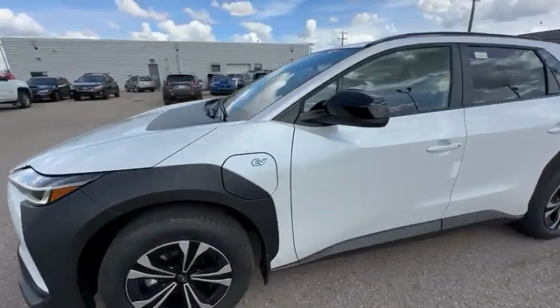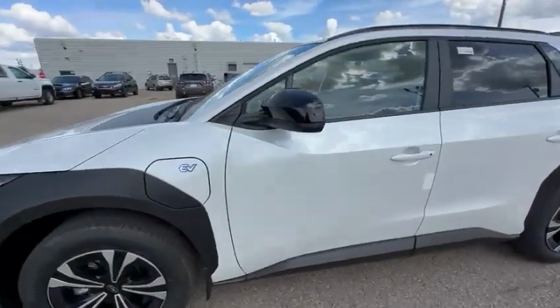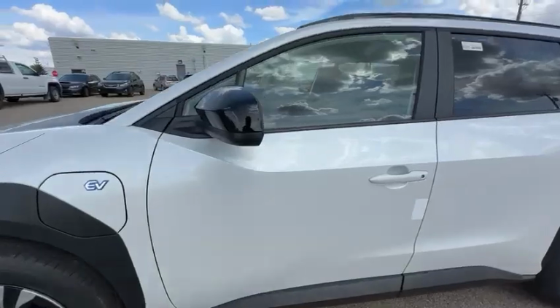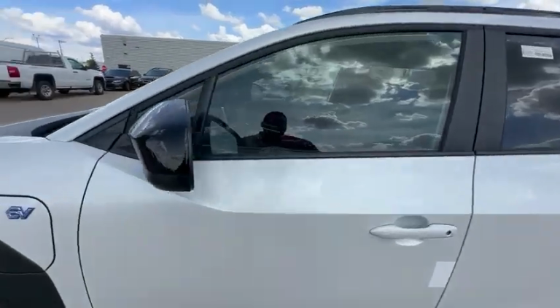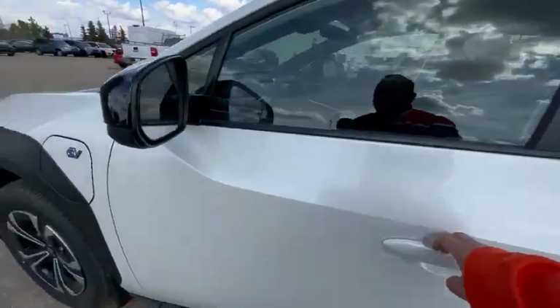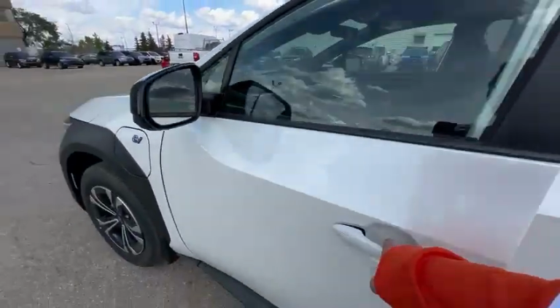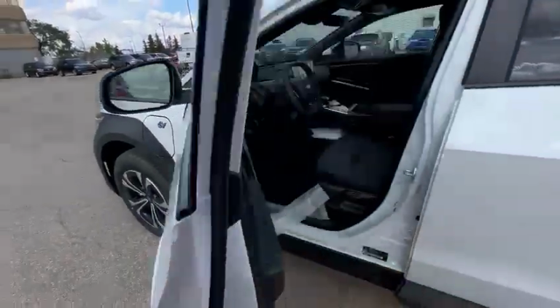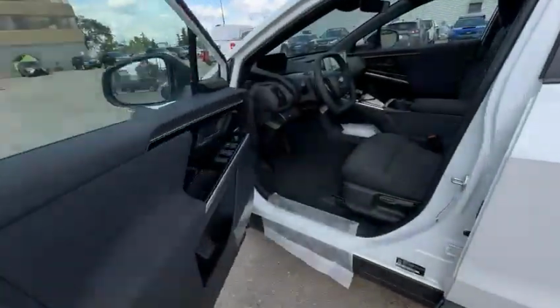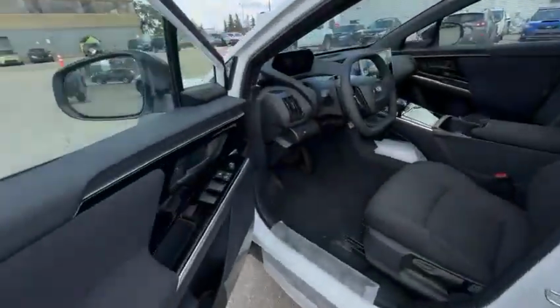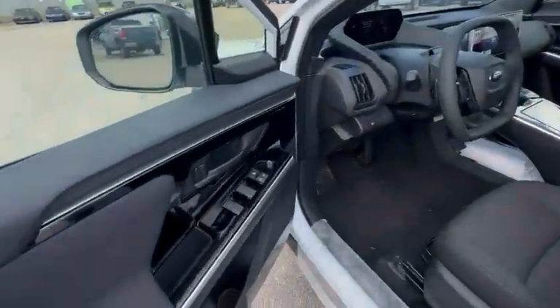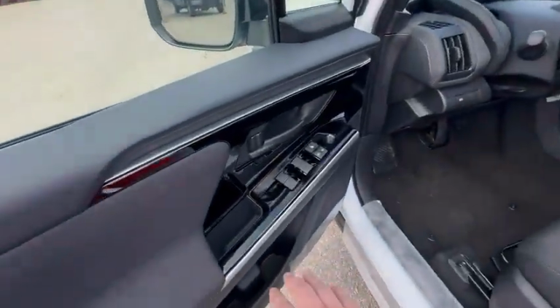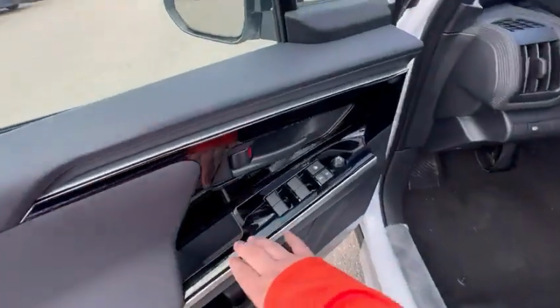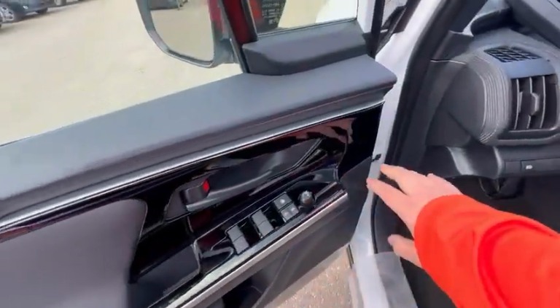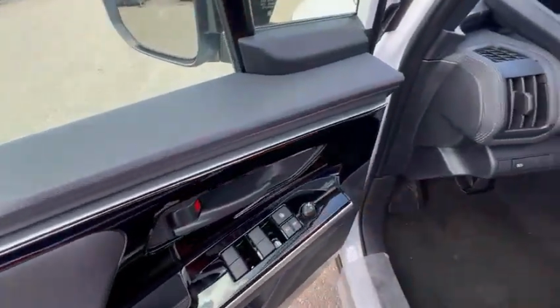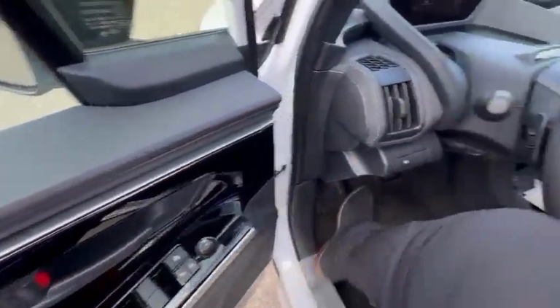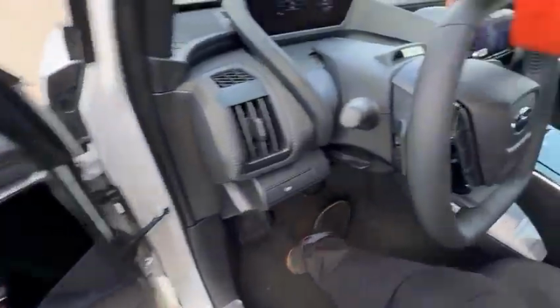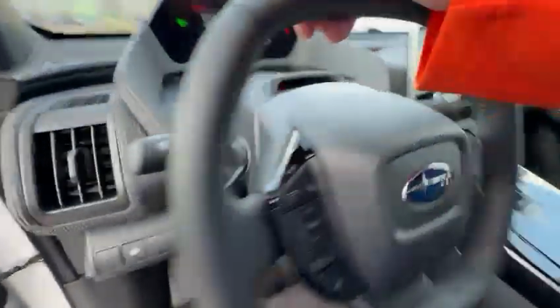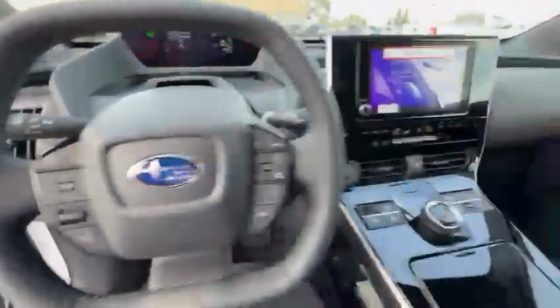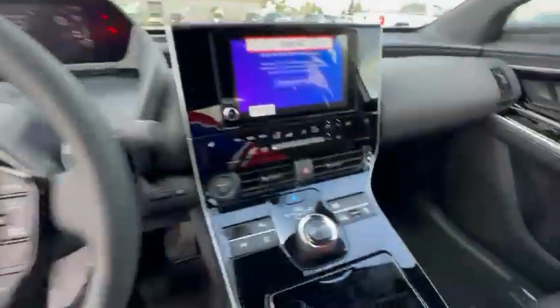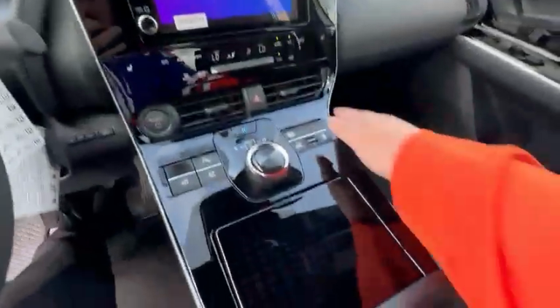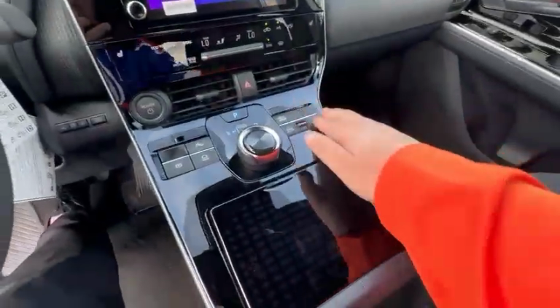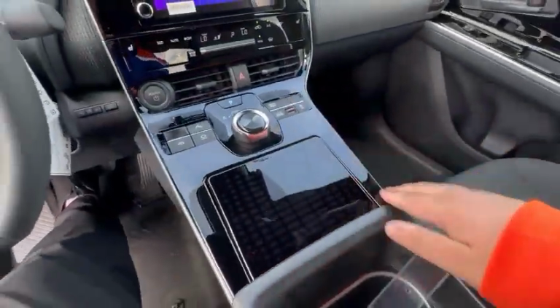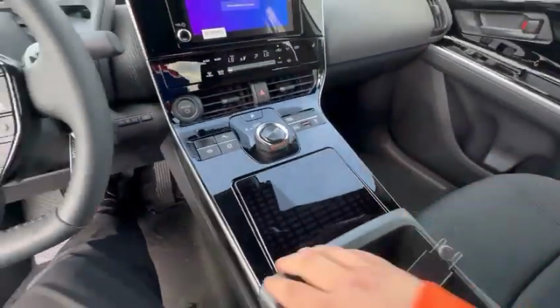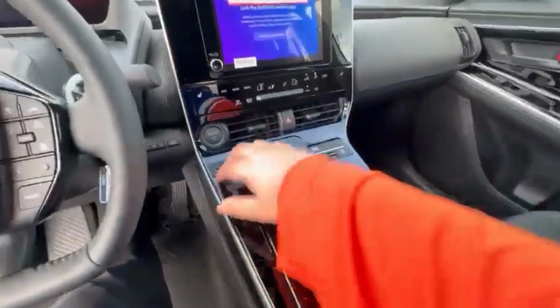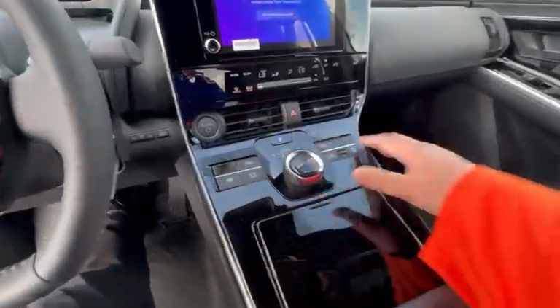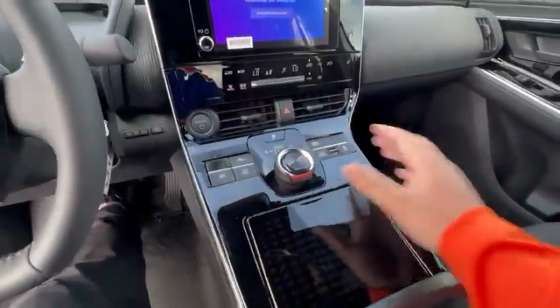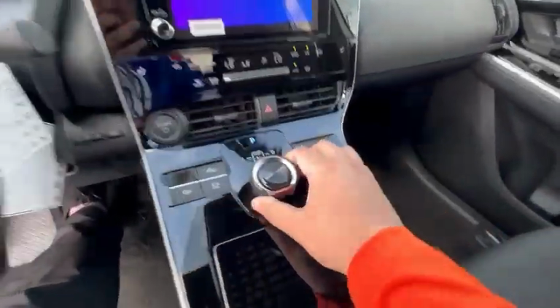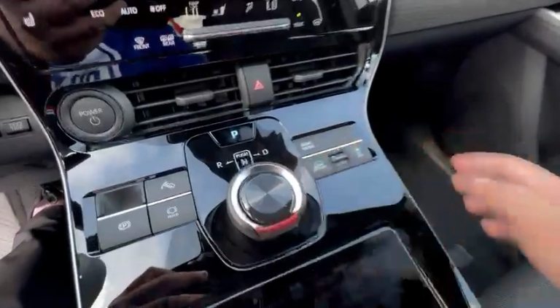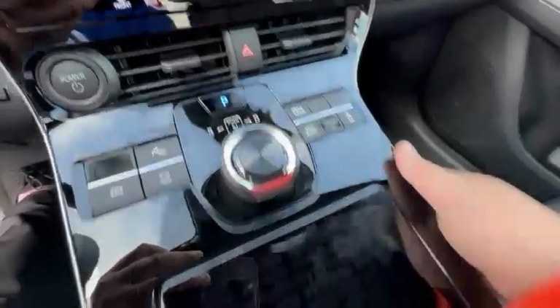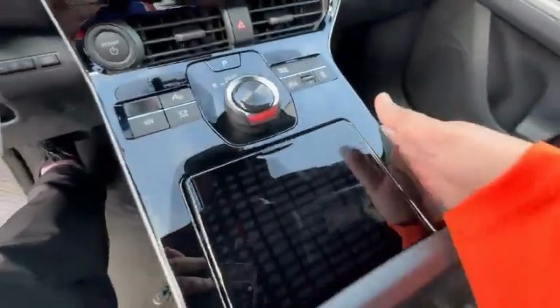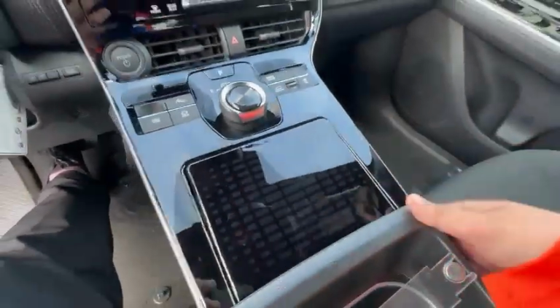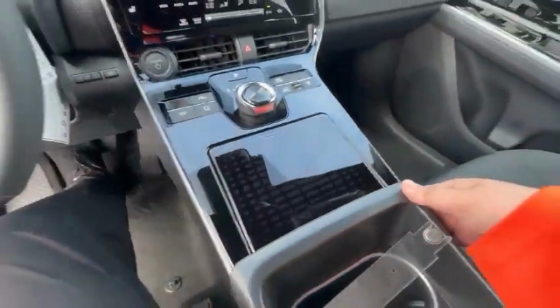And then we're just going to hop on the driver's side — same thing, piano black finish. Same thing in the center console here where your shifter is, it's all piano black.